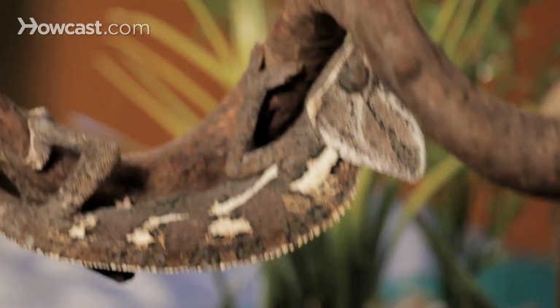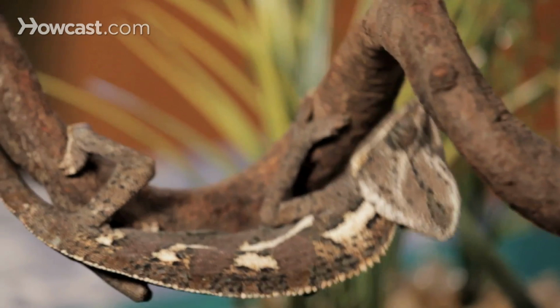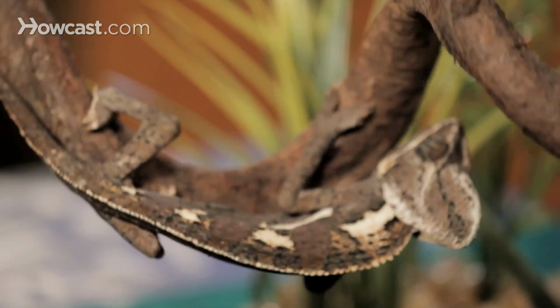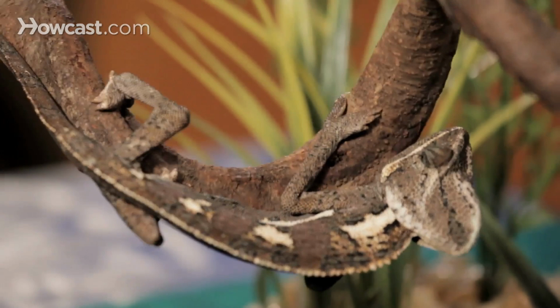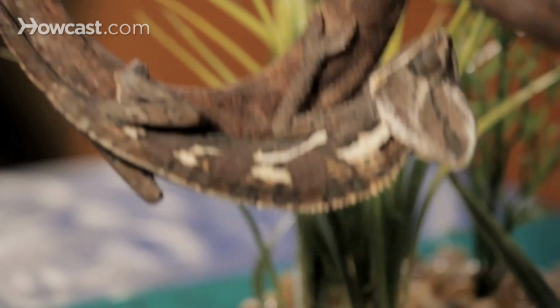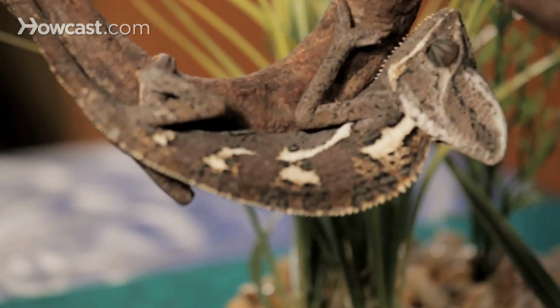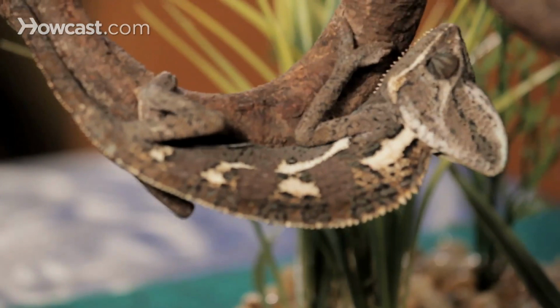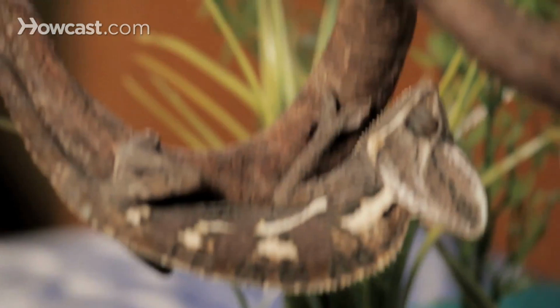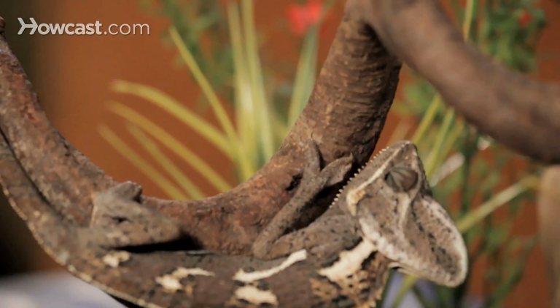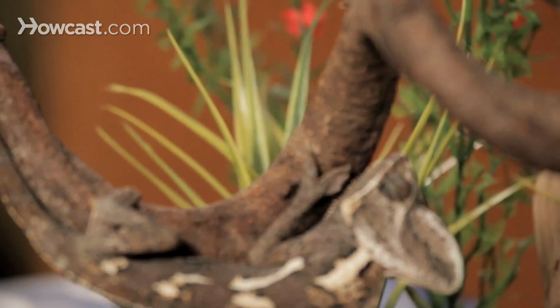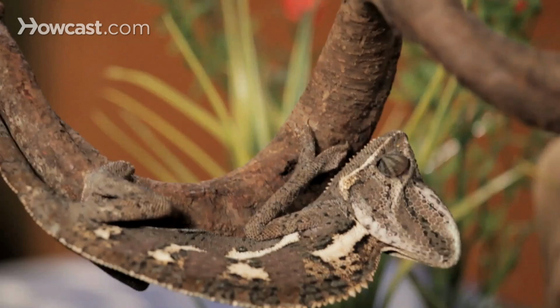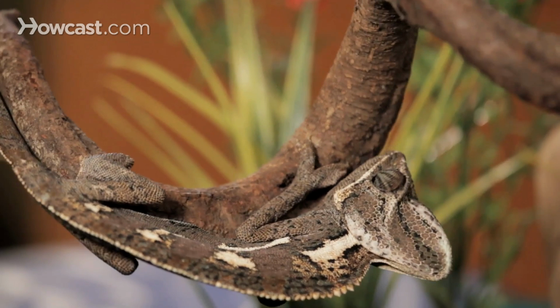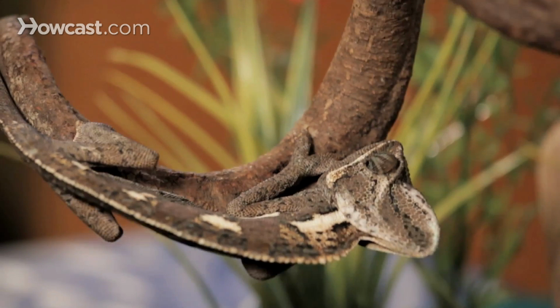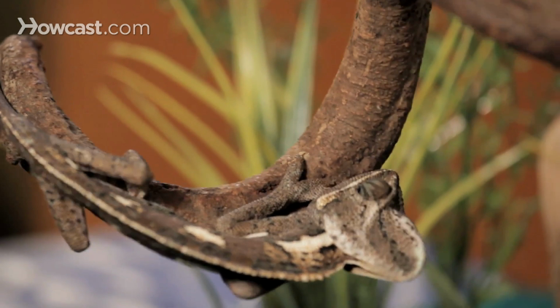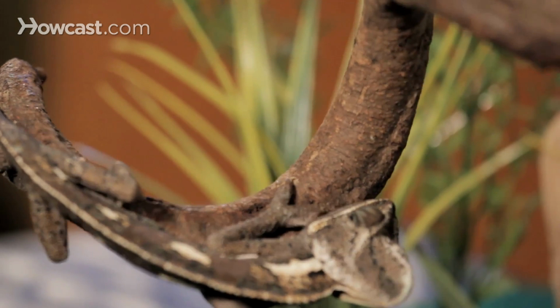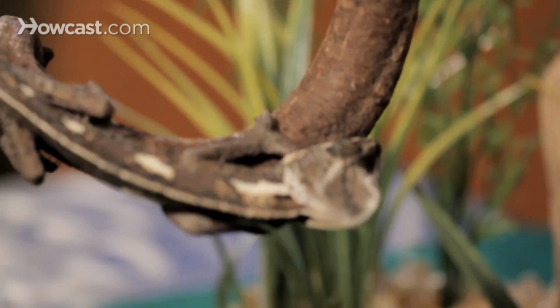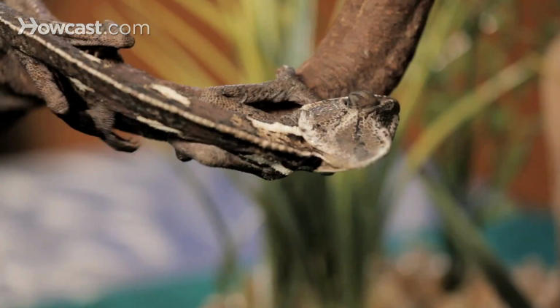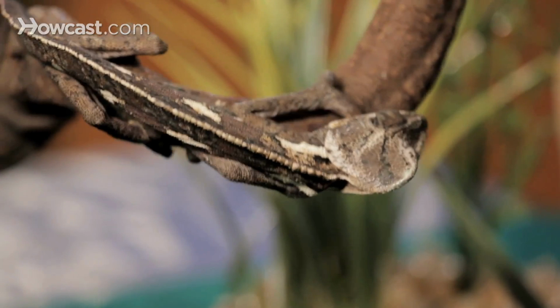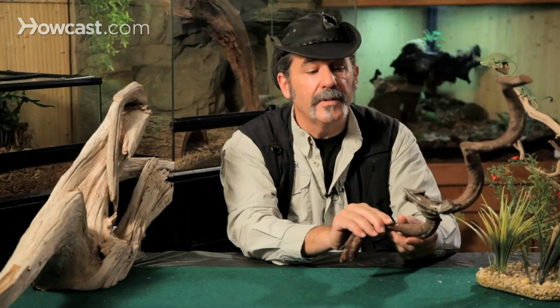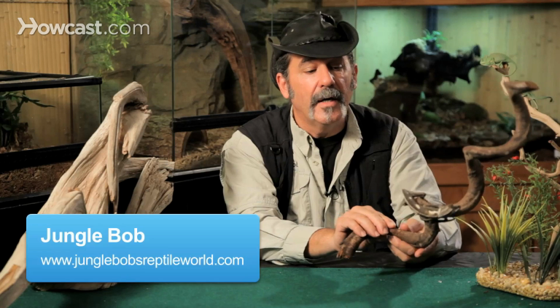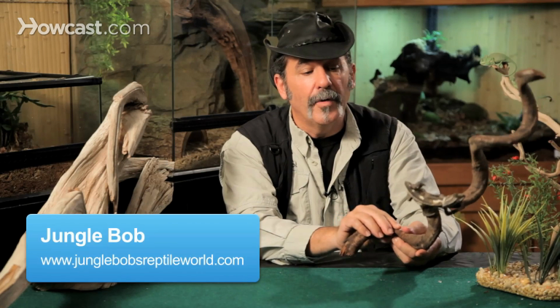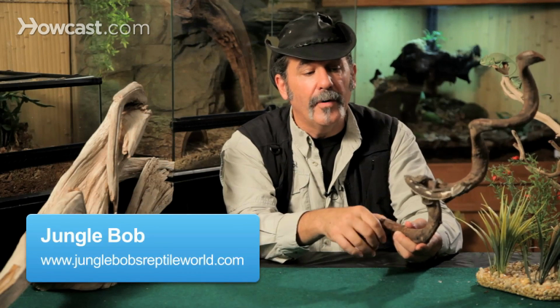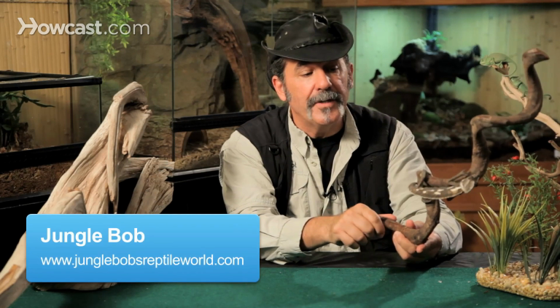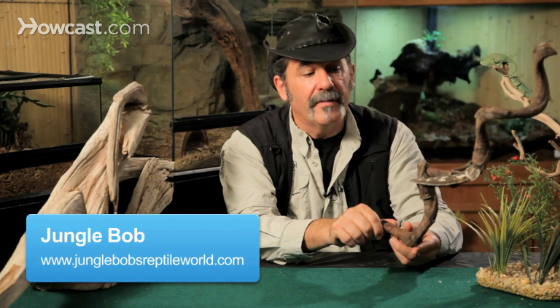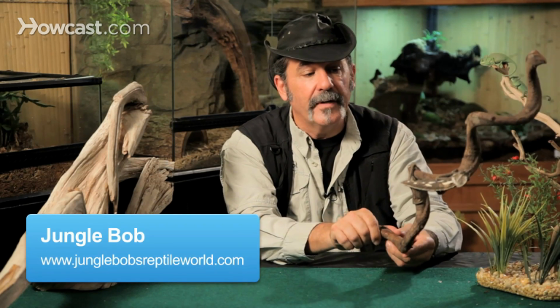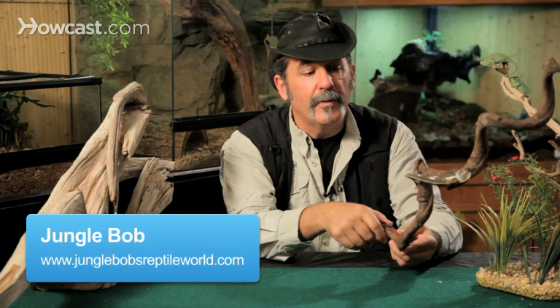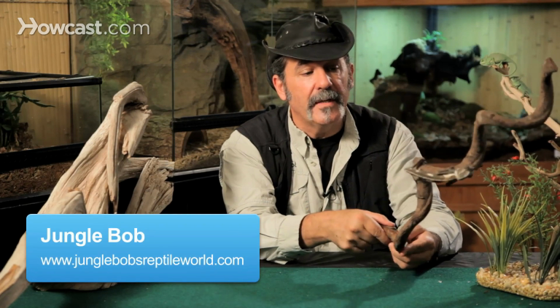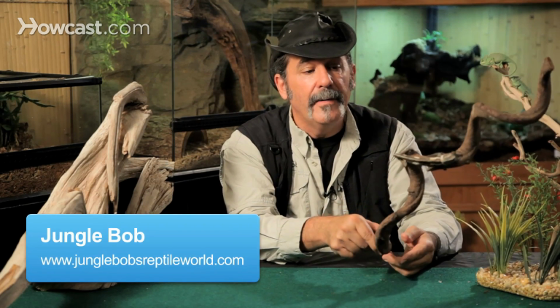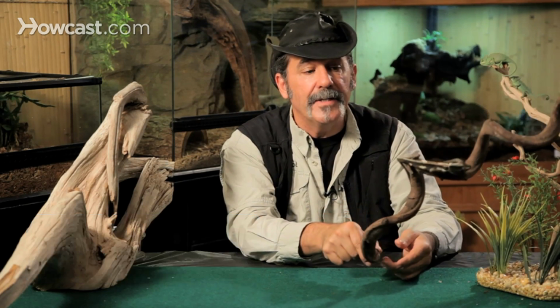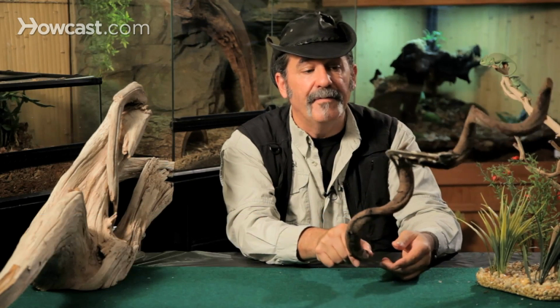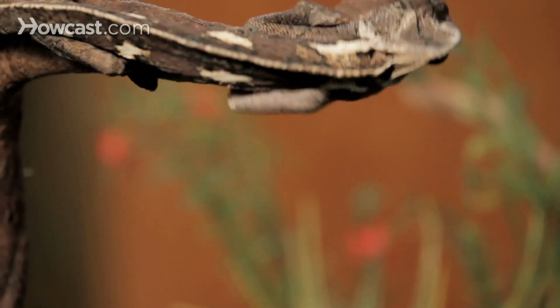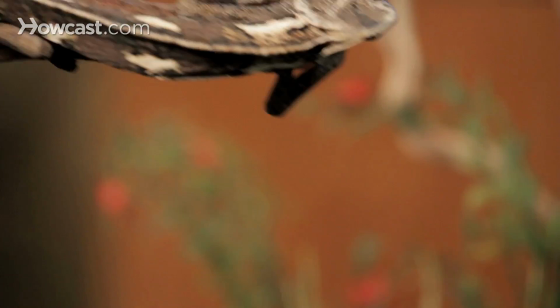Chameleons are lizards that are native to Africa and Madagascar in particular, but we also find them in the Saudi Arabian peninsula, in the northern and northeastern part of Africa. The animal we see here is the veiled chameleon.